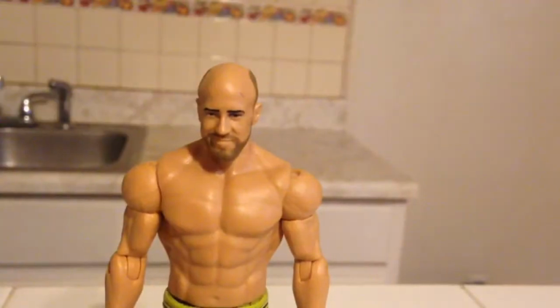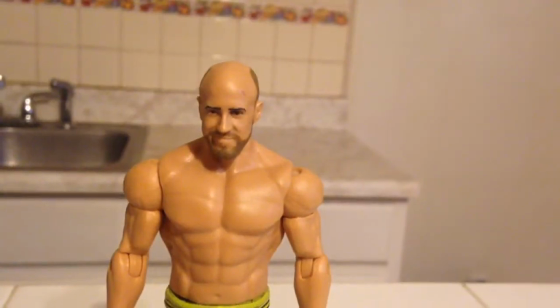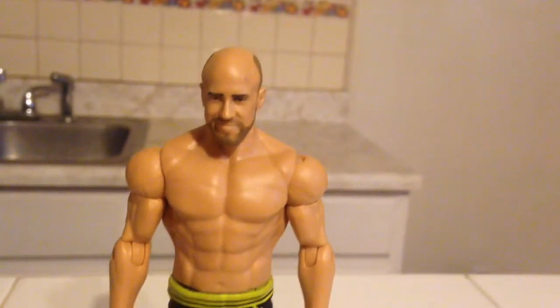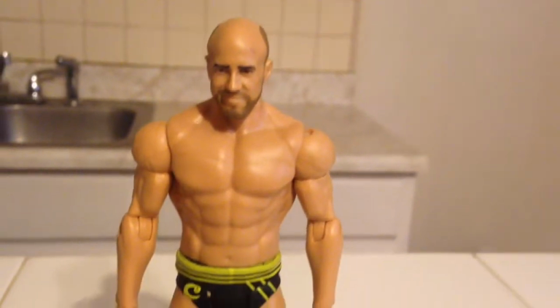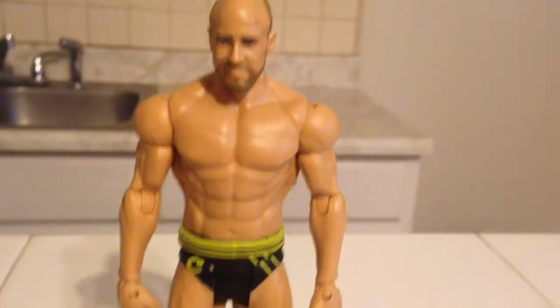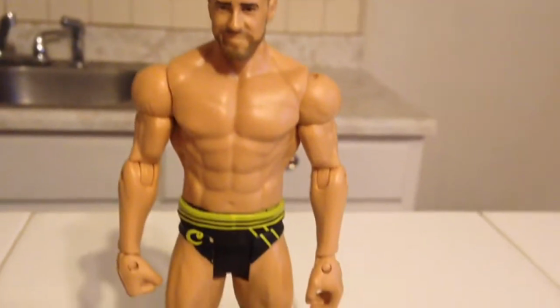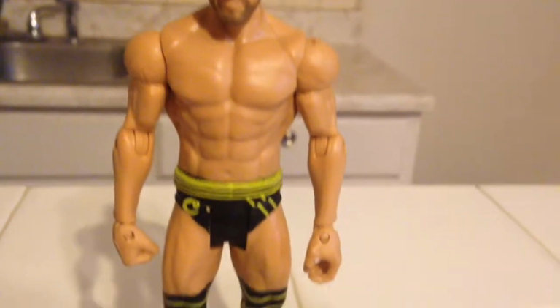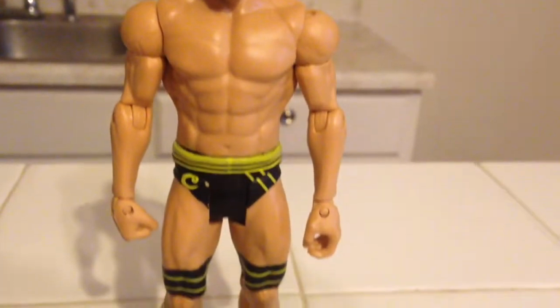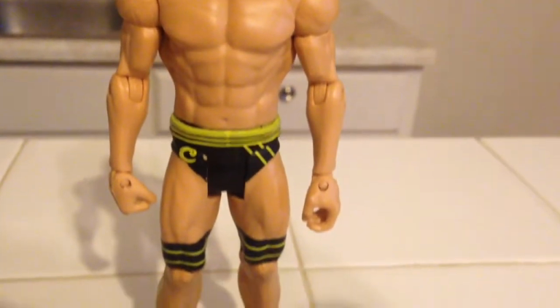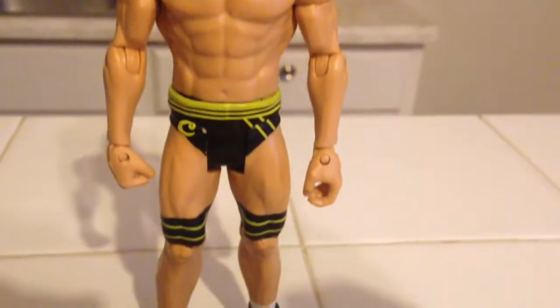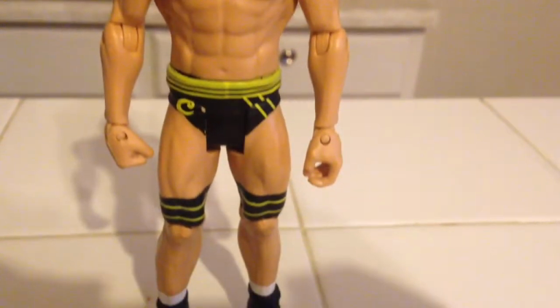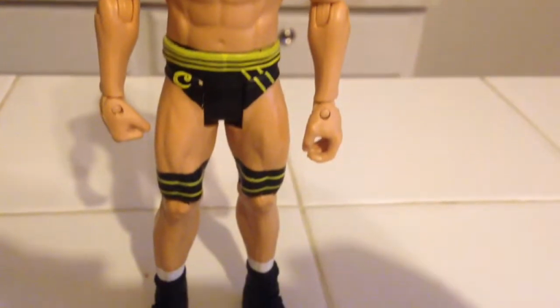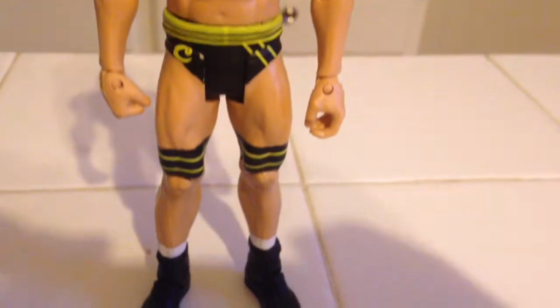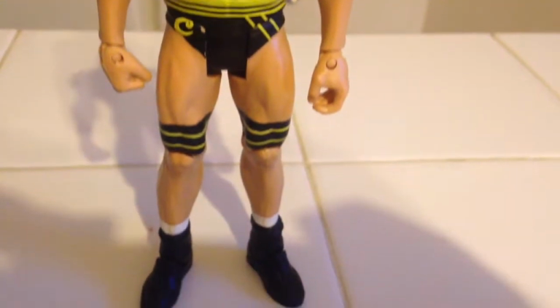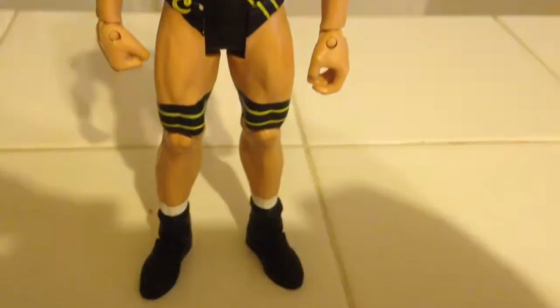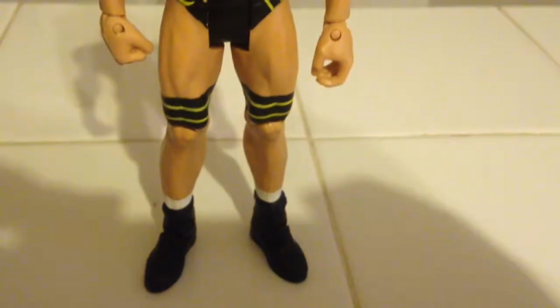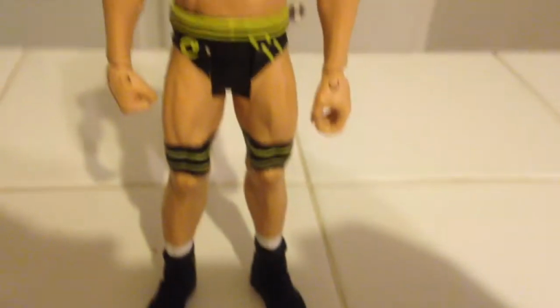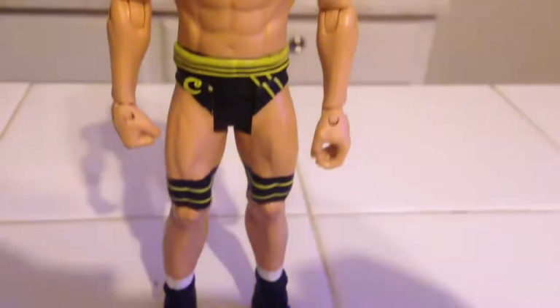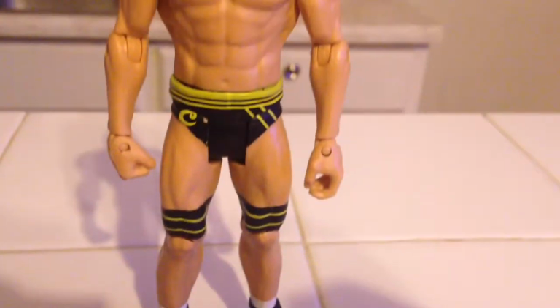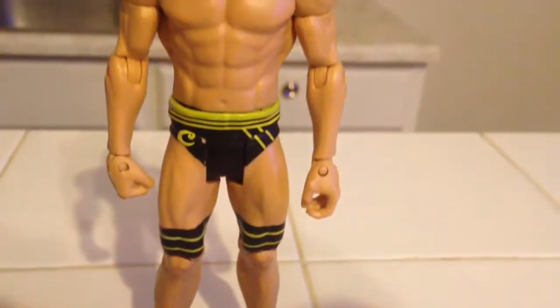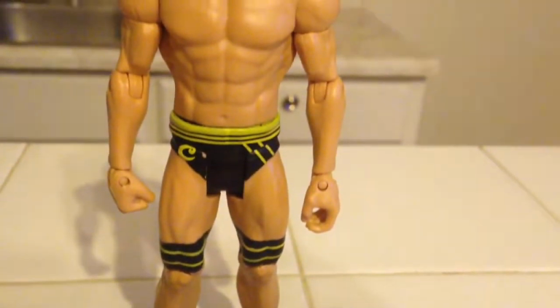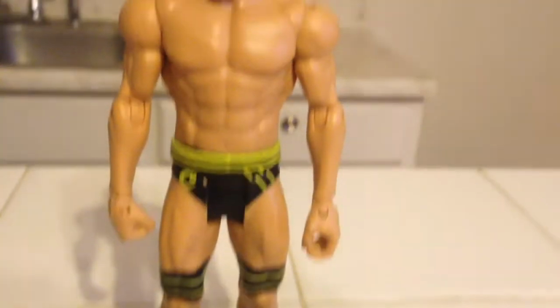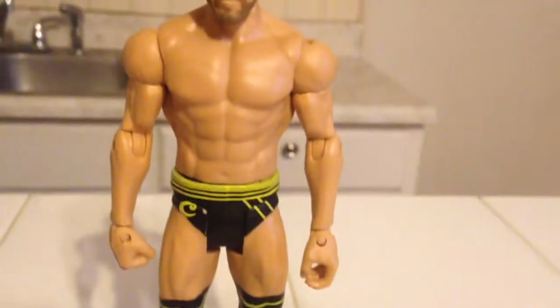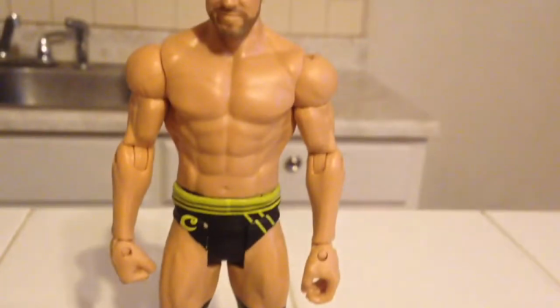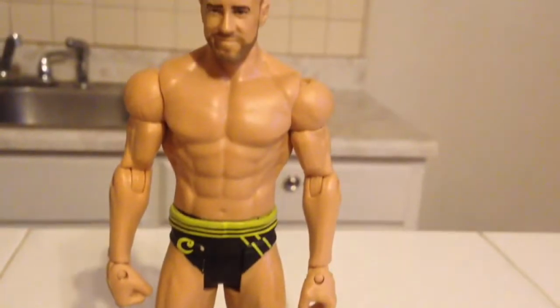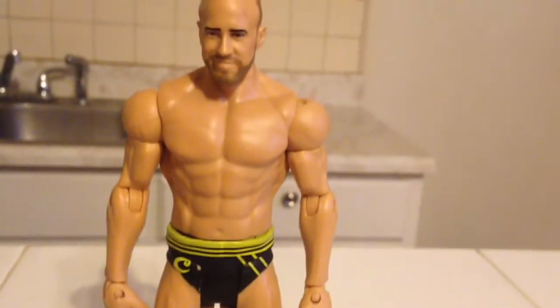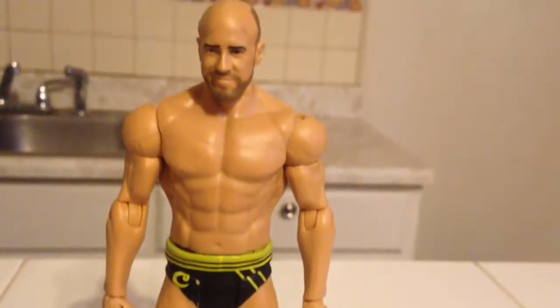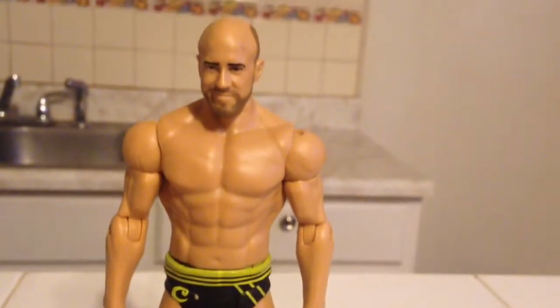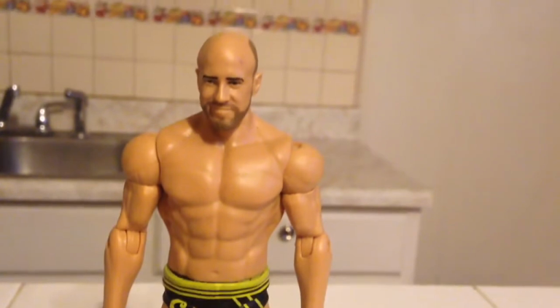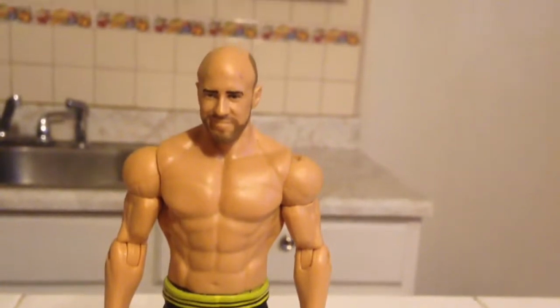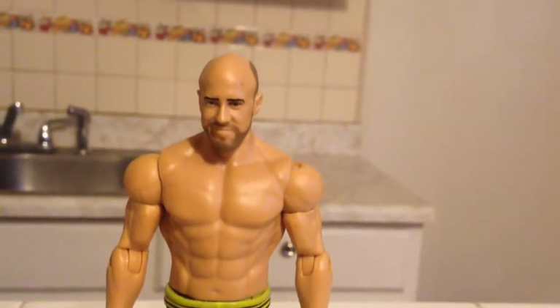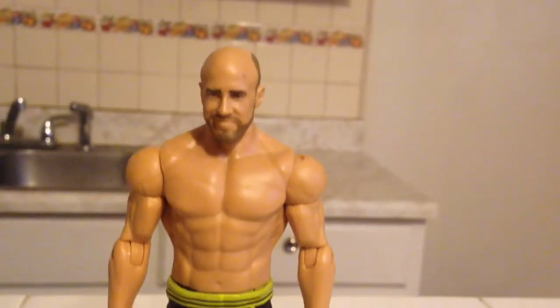What is up guys? For today's figure review, I'm going to review the WrestleMania 33 Cesaro Action Figure. I got this figure recently on Ringside Collectibles.